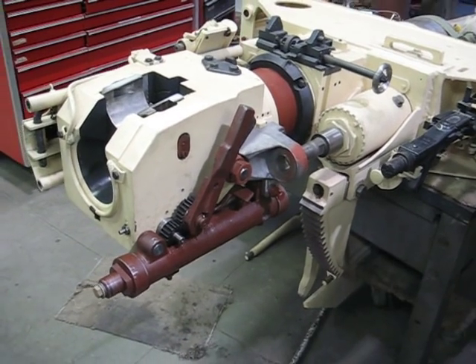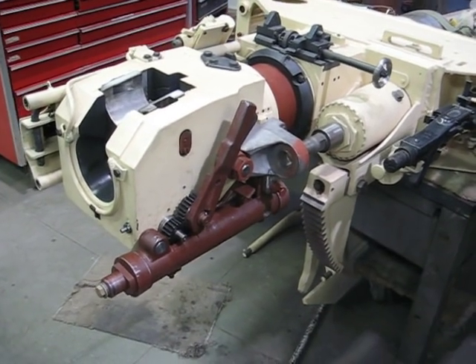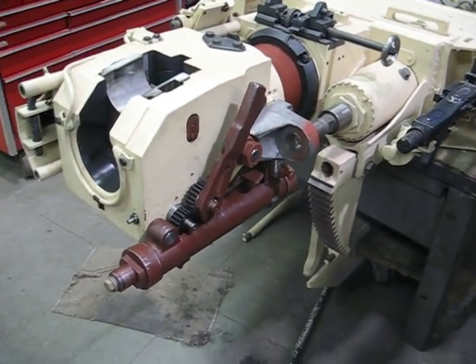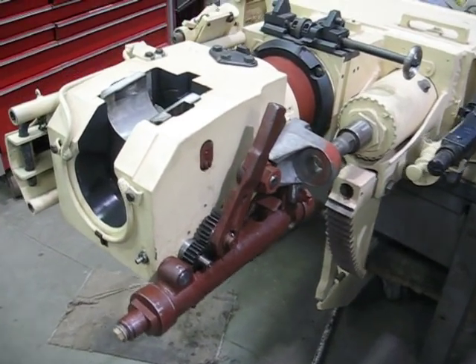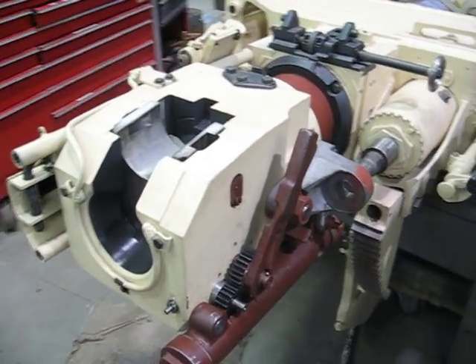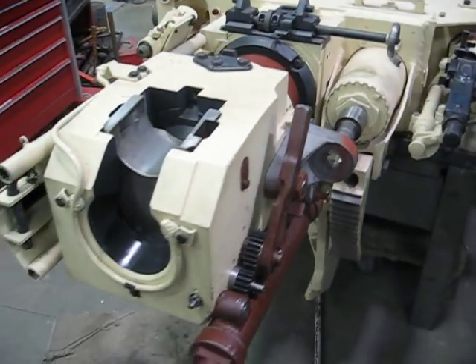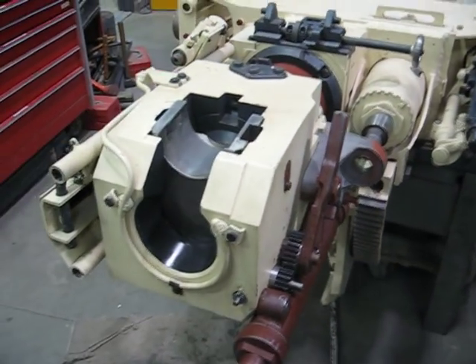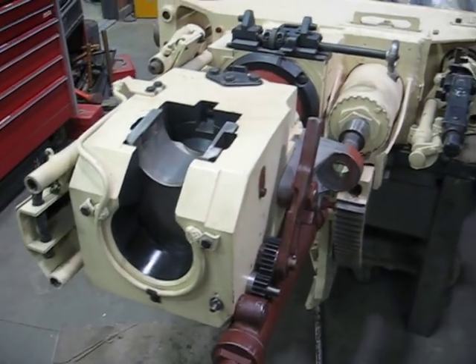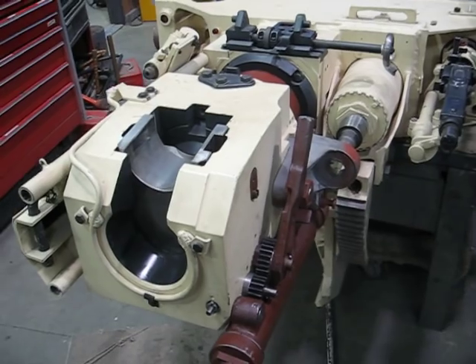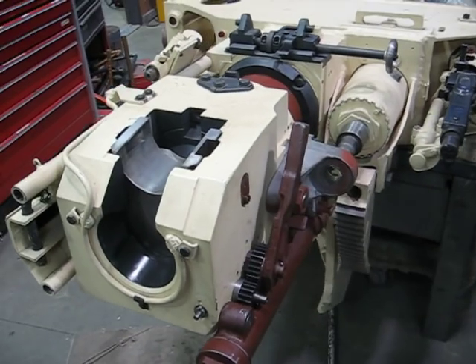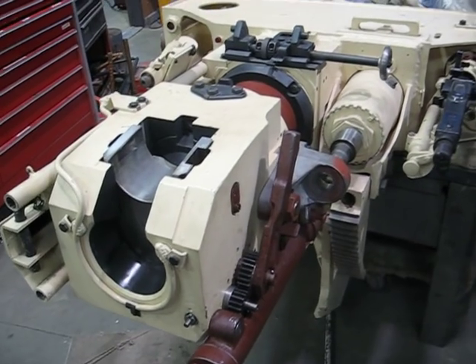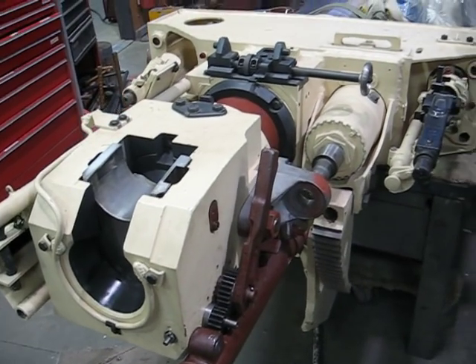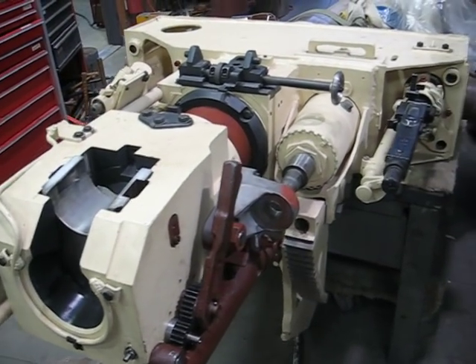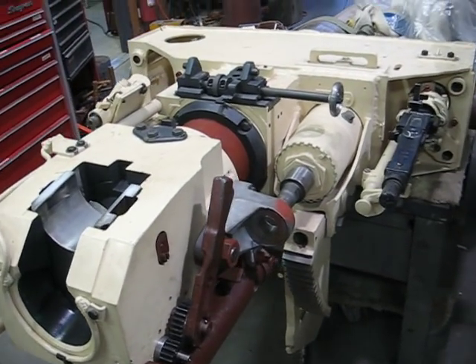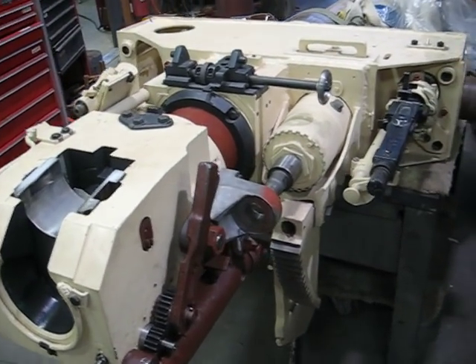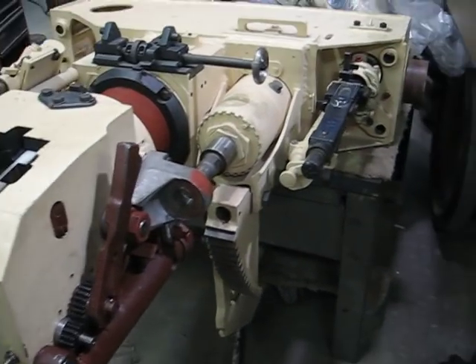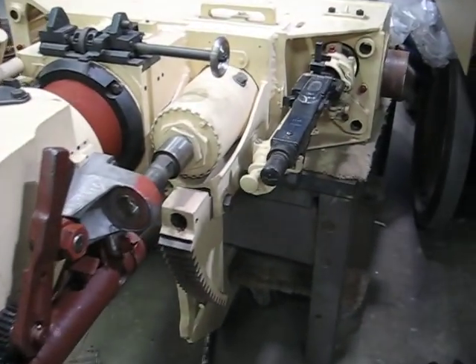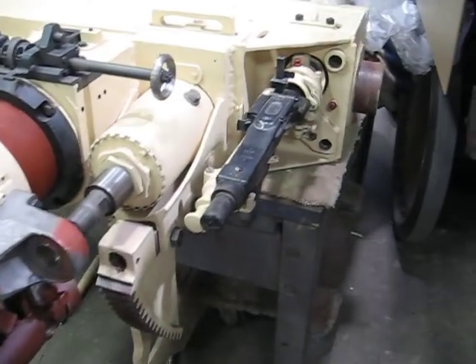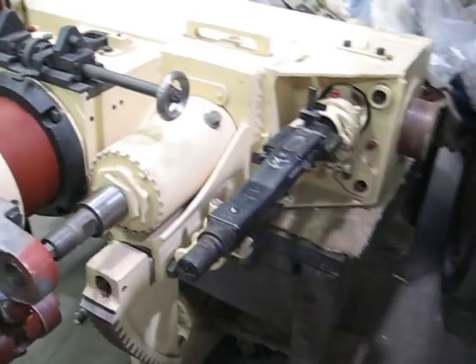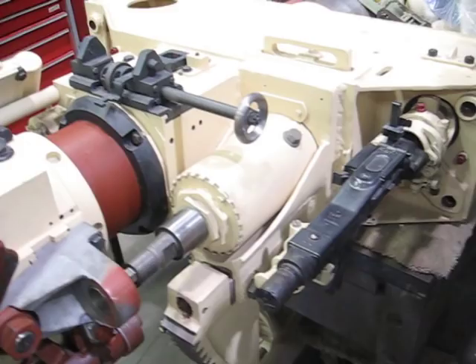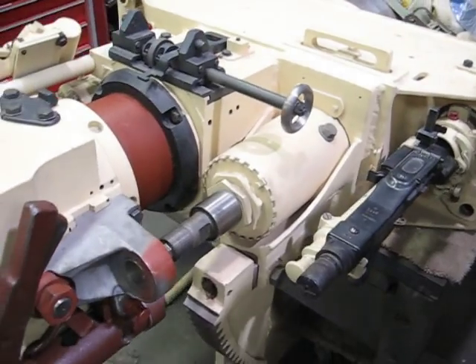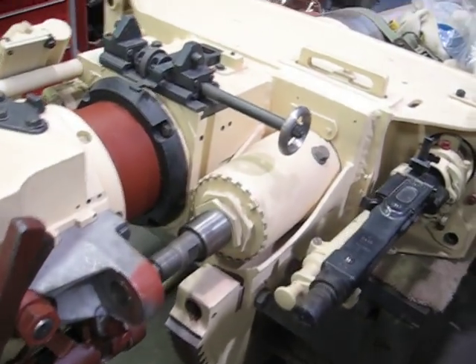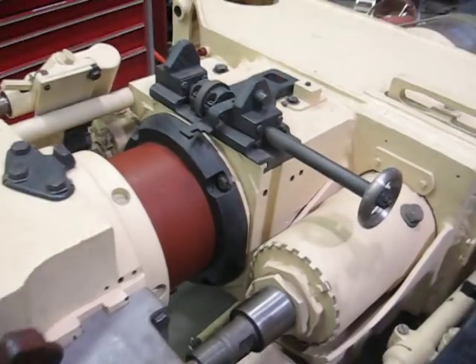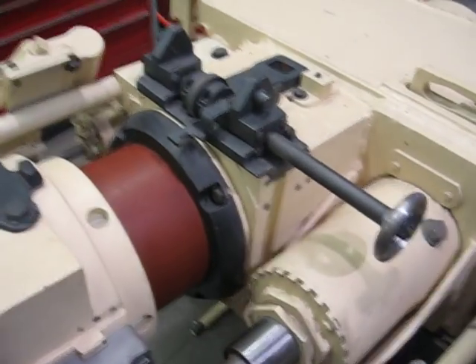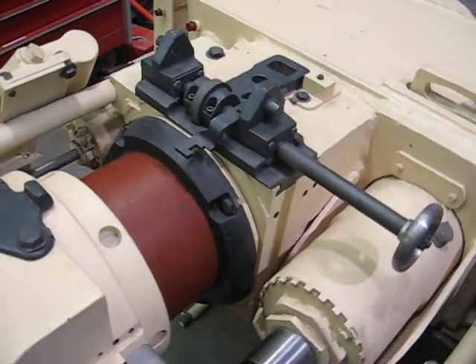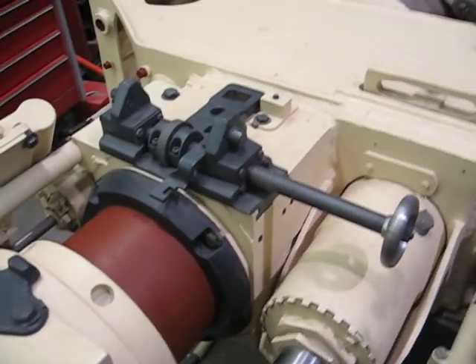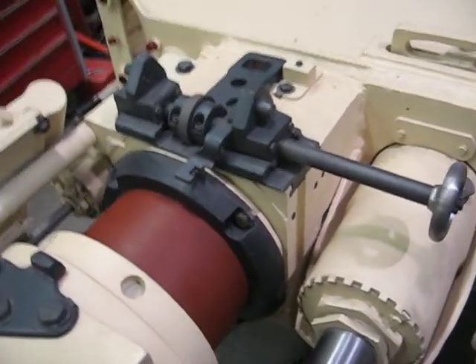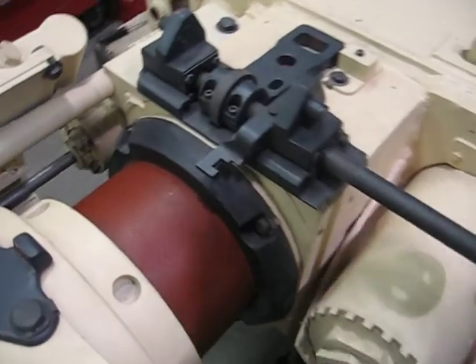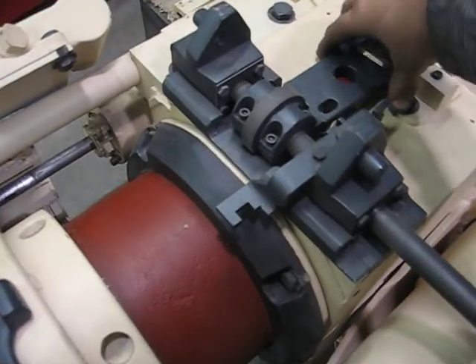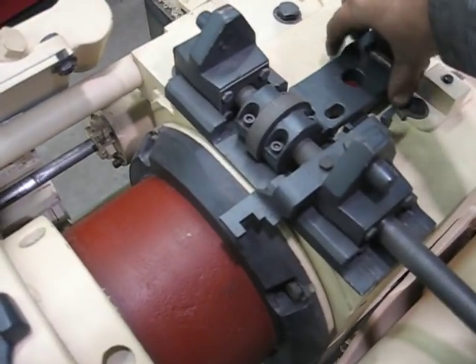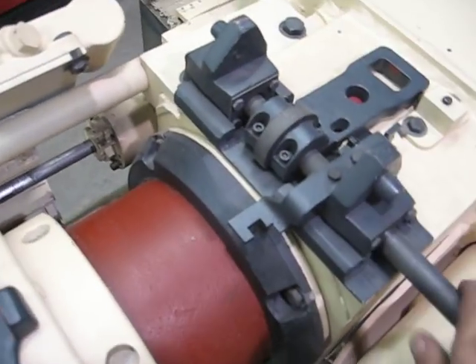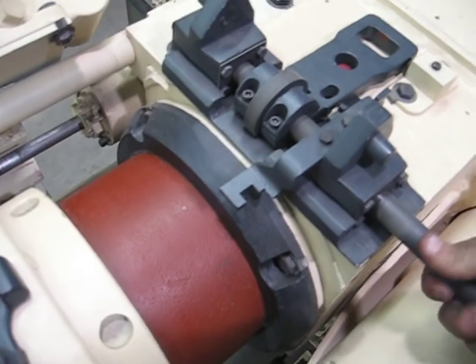Here's an almost finished Panther 75mm gun. The coax is in place, and the turret lock mechanism is functional.